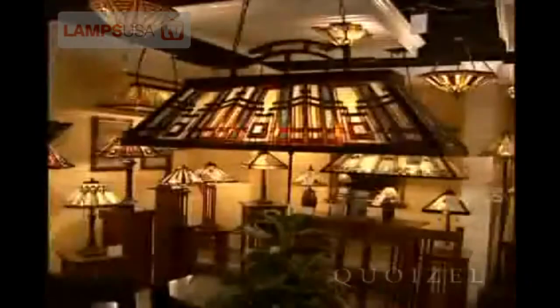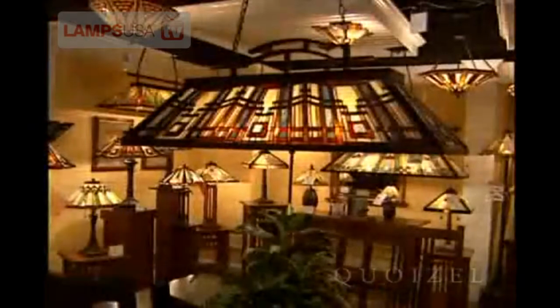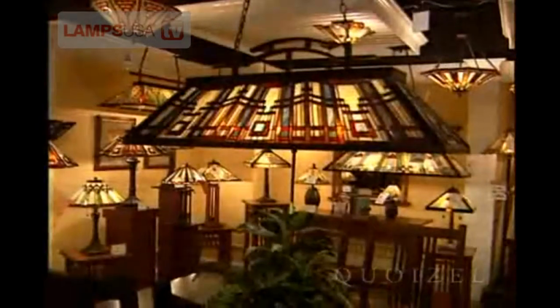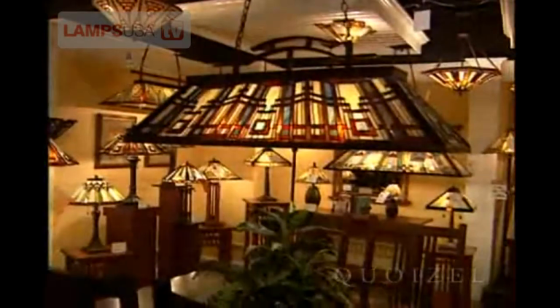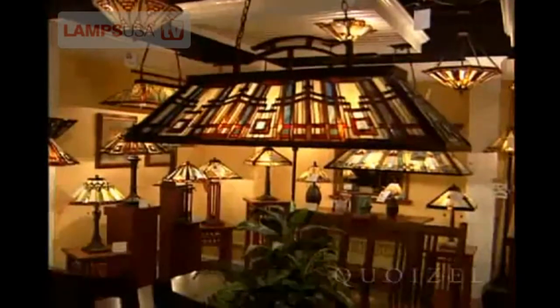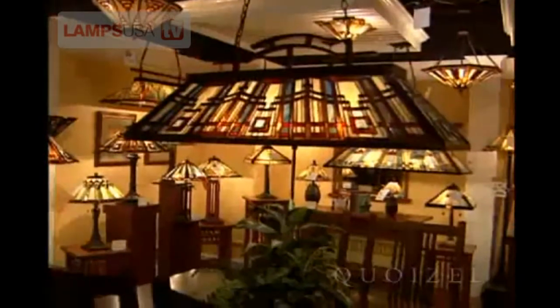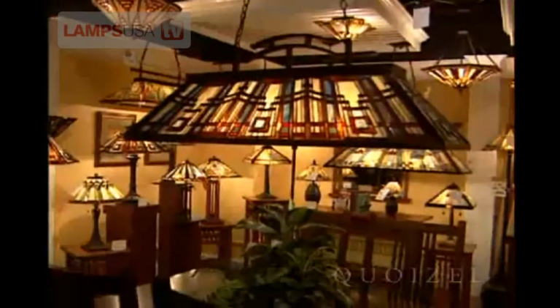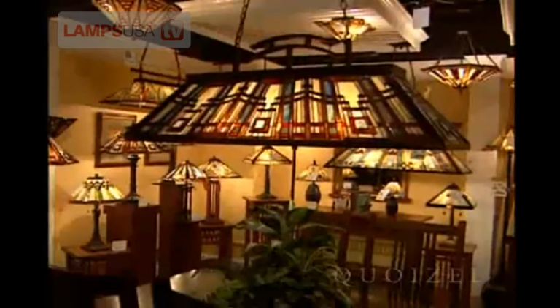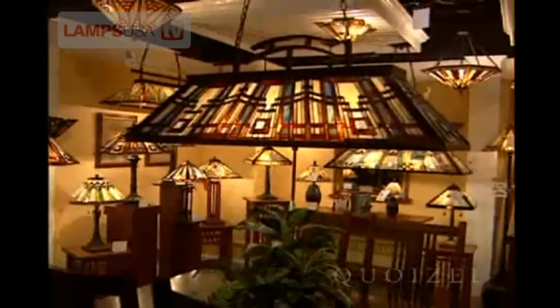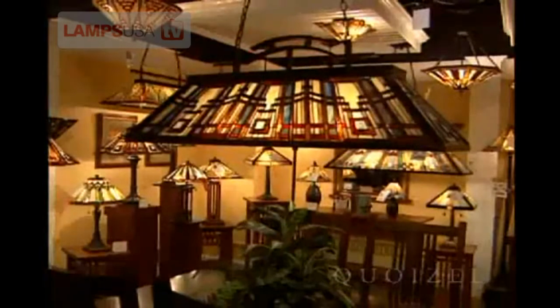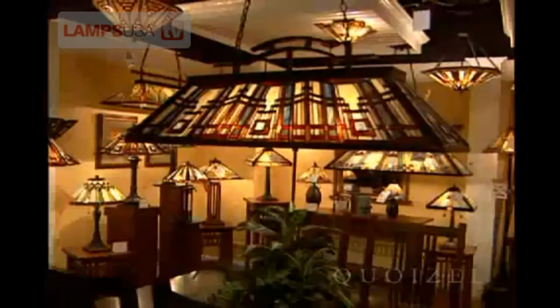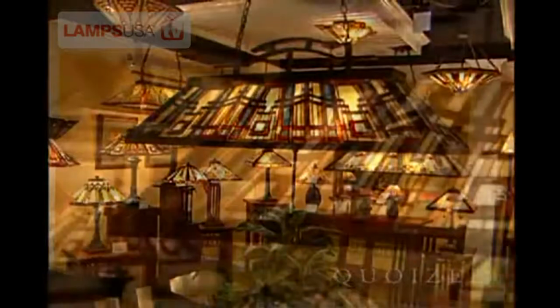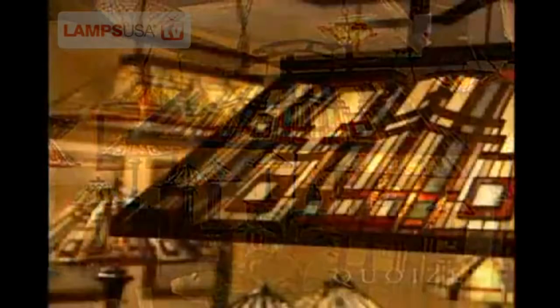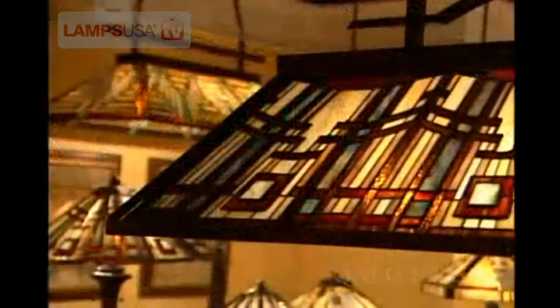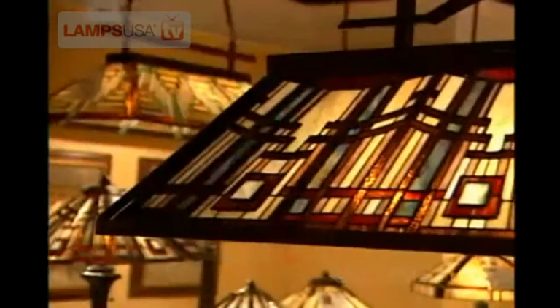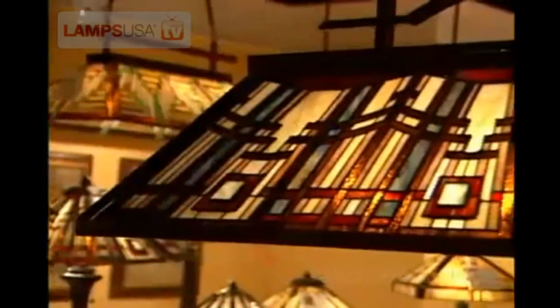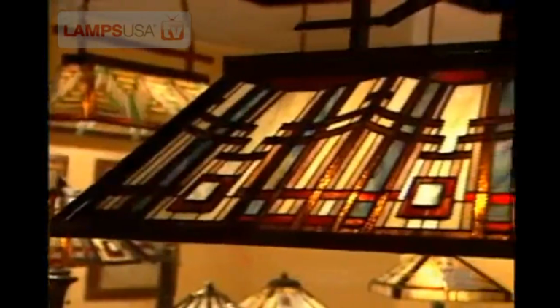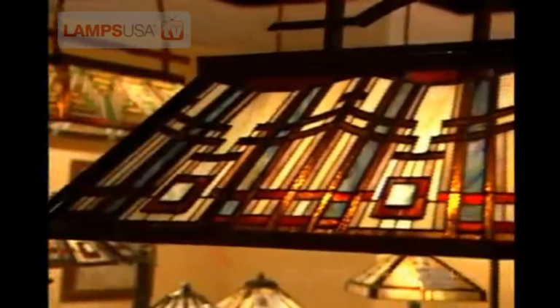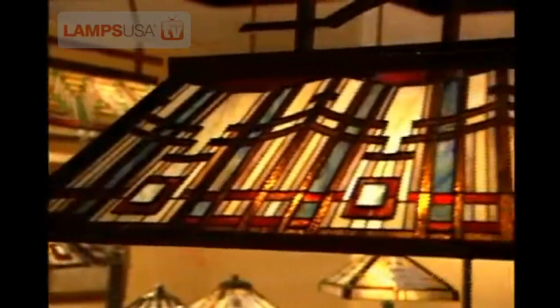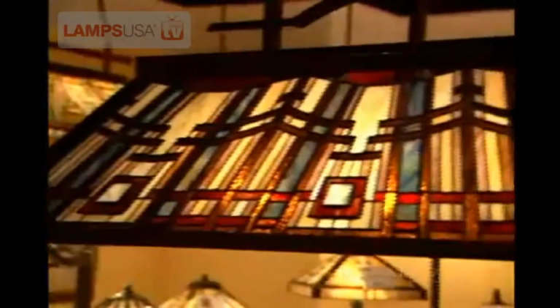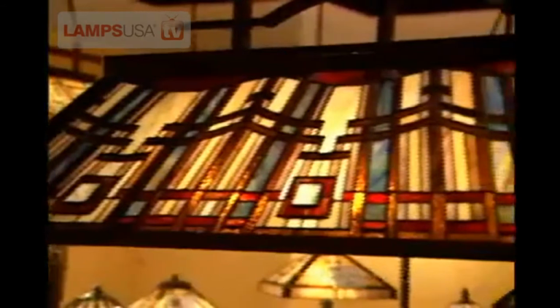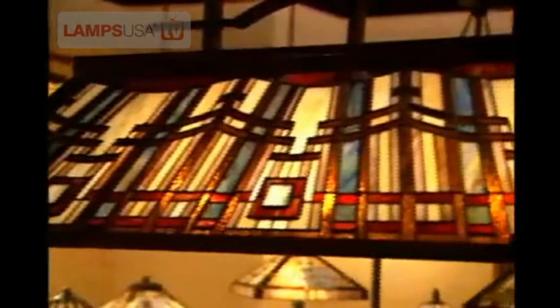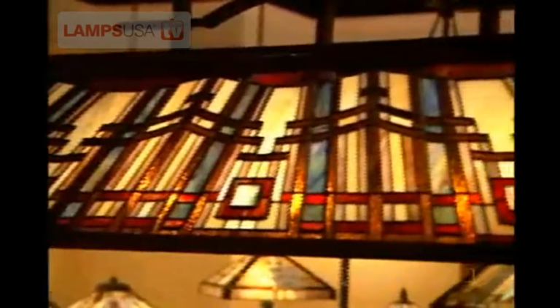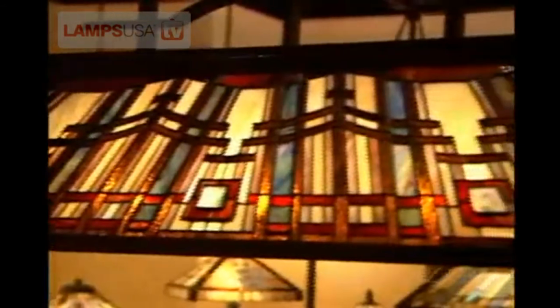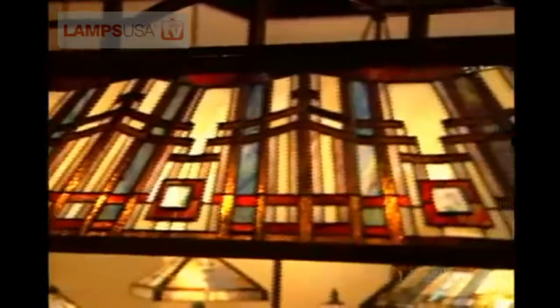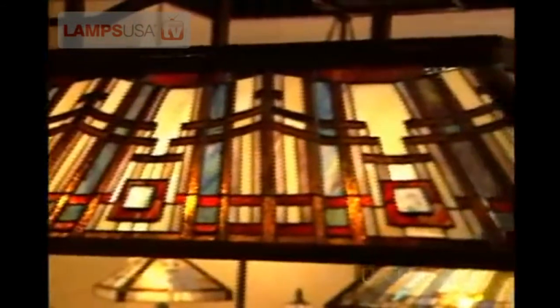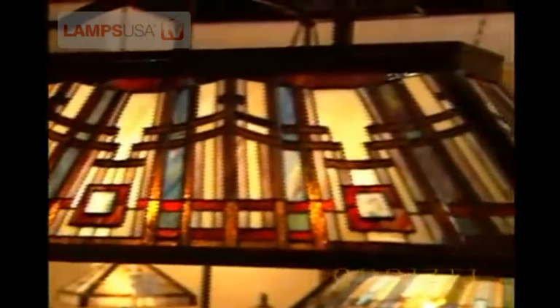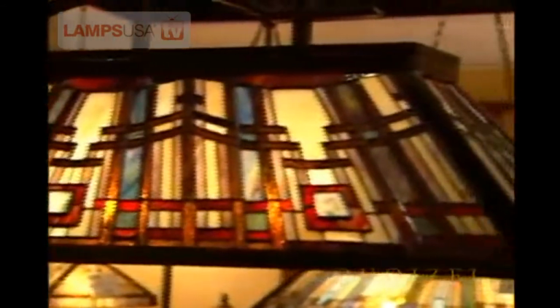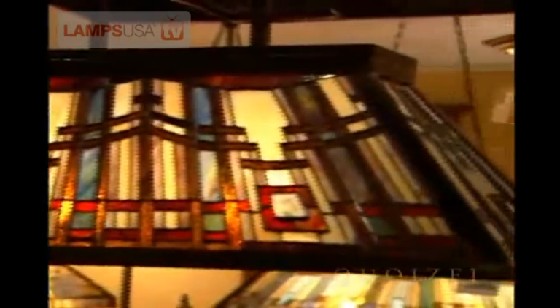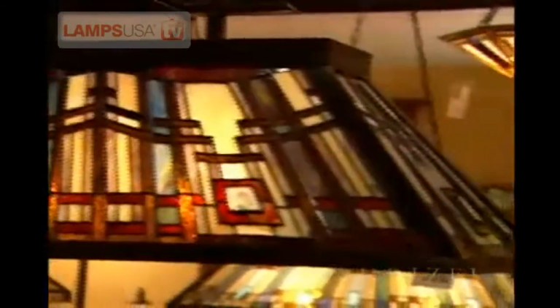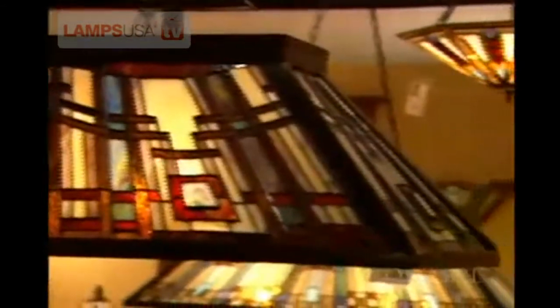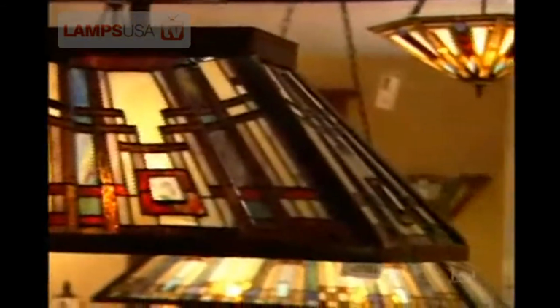You are now looking at the classic craftsman collection, which truly follows the inspiration of Frank Lloyd Wright, who honed in on the natural woods and the clean lines that are very popular in today's home decor.